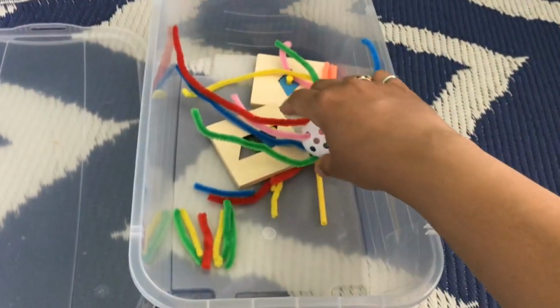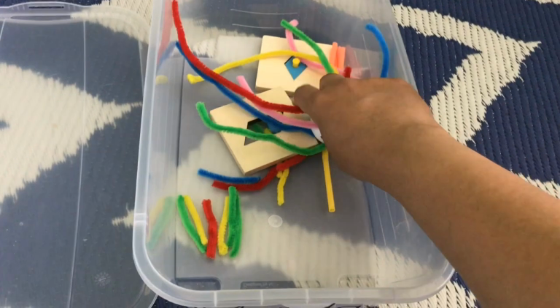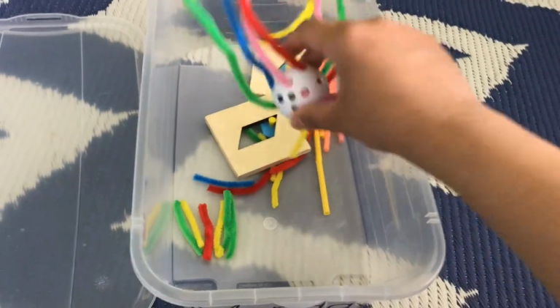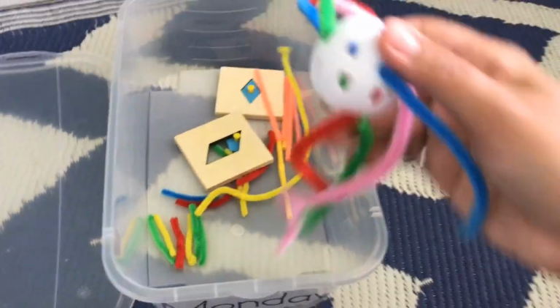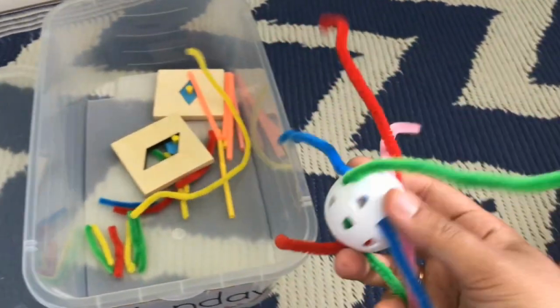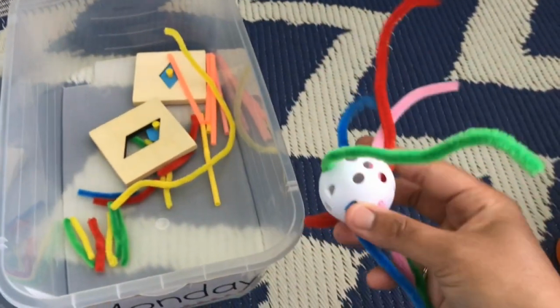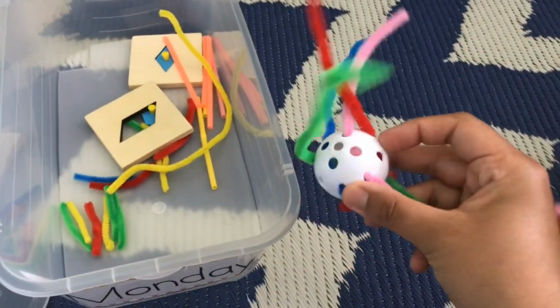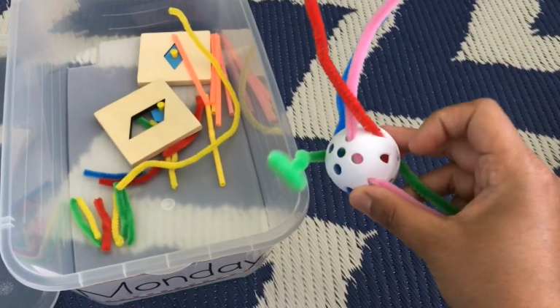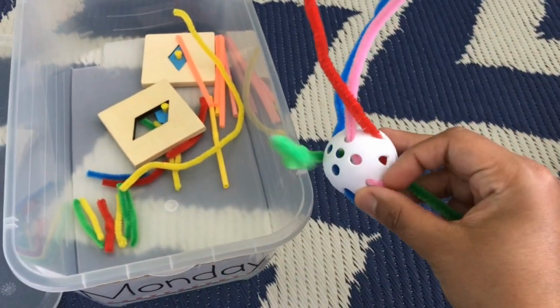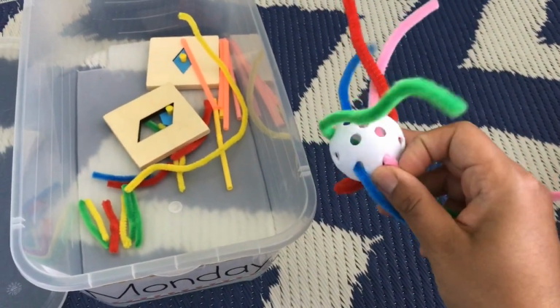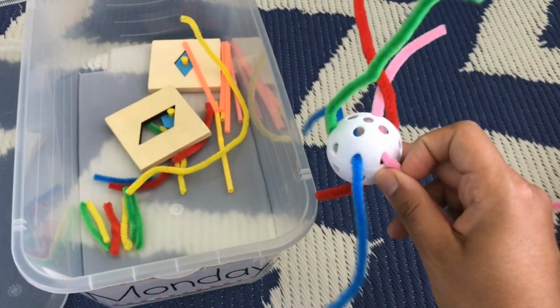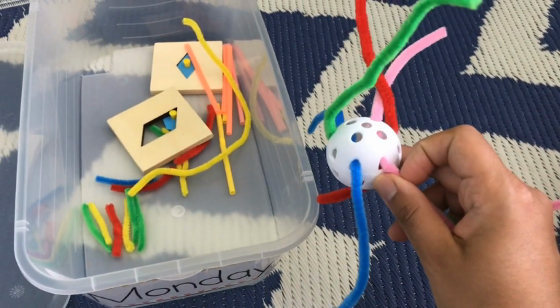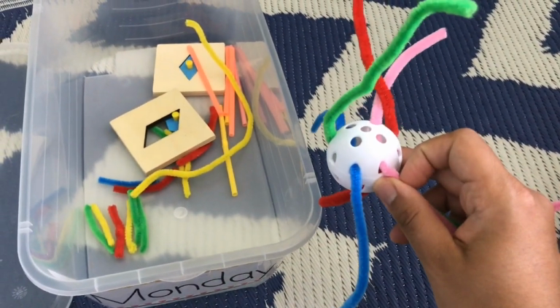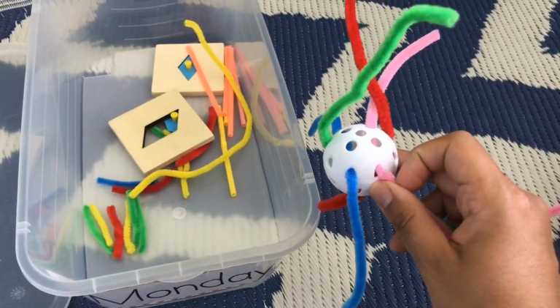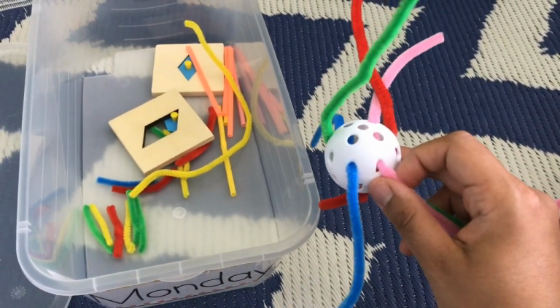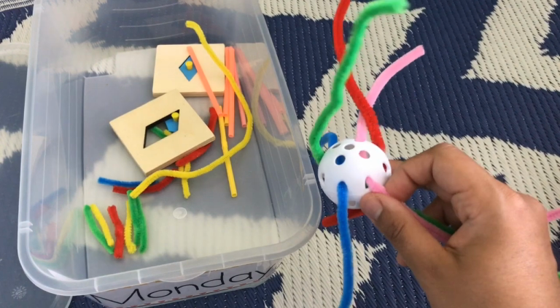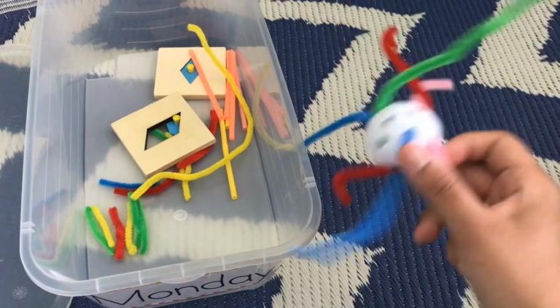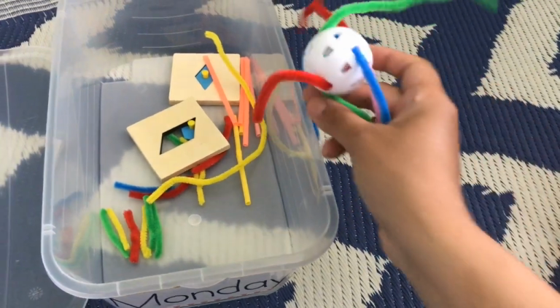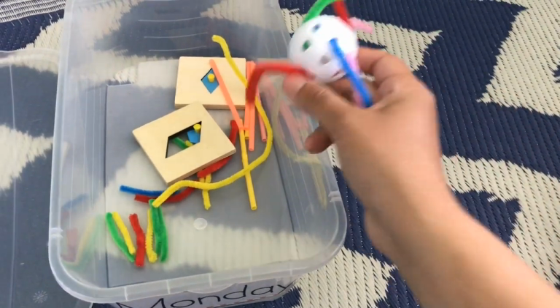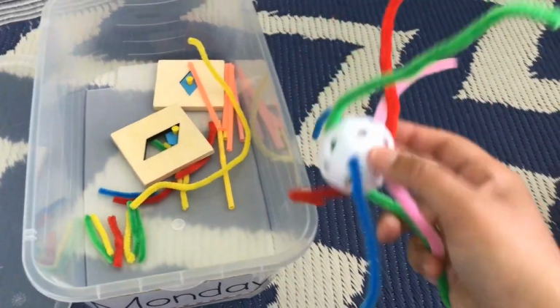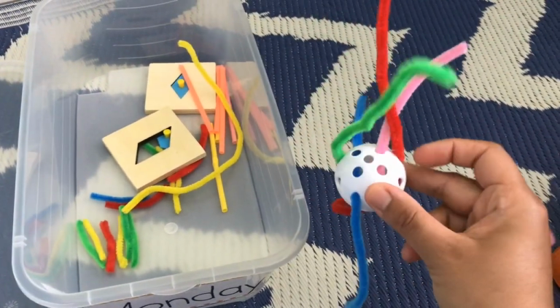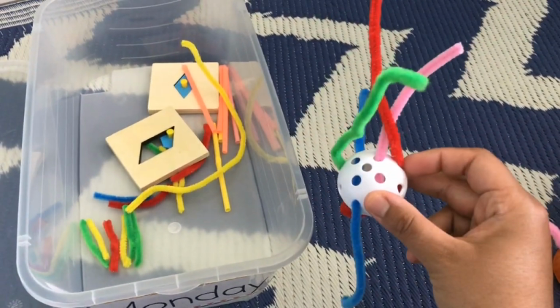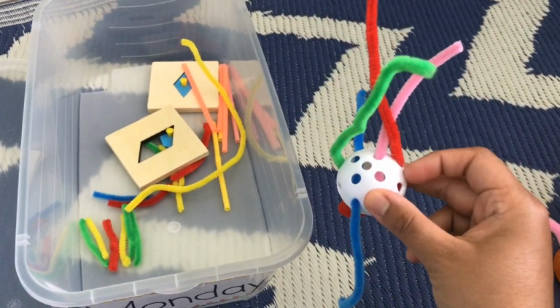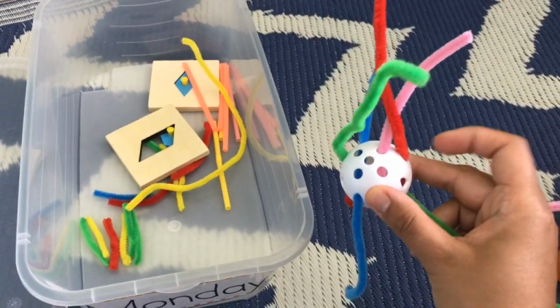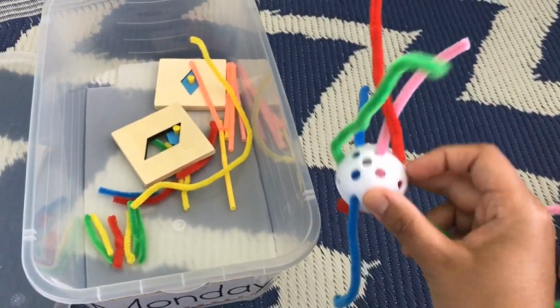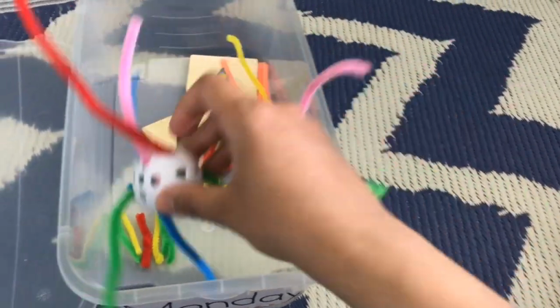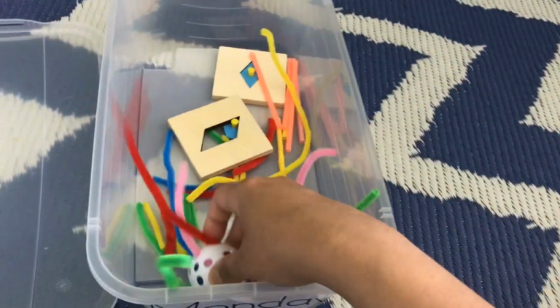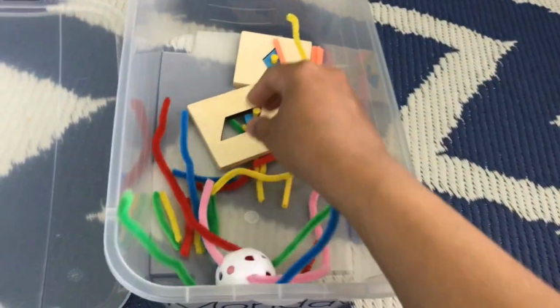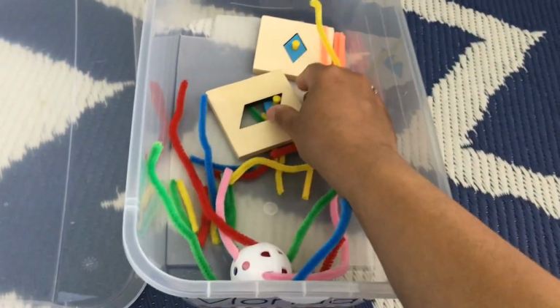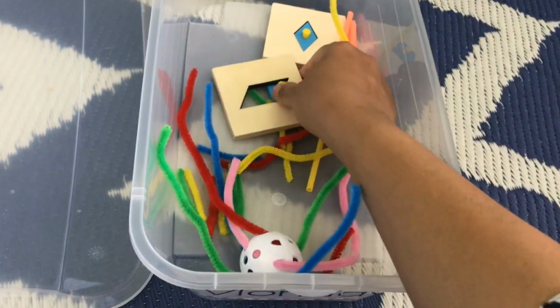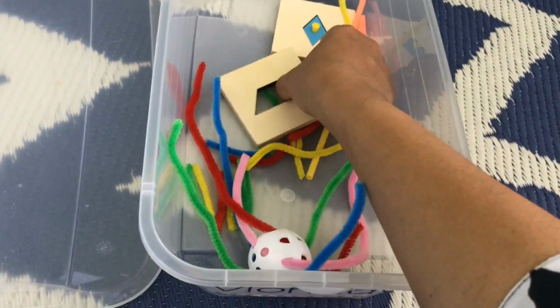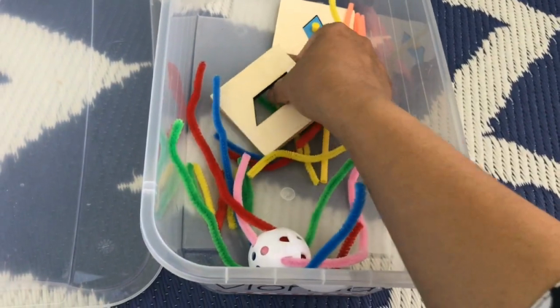The next activity is longer pipe cleaners inserted into a ball. He has to pull them out, and there's also a reverse activity where he puts the pipe cleaners back in.